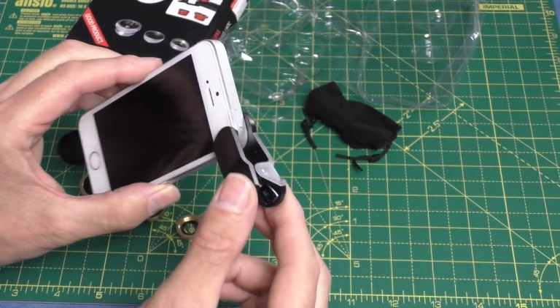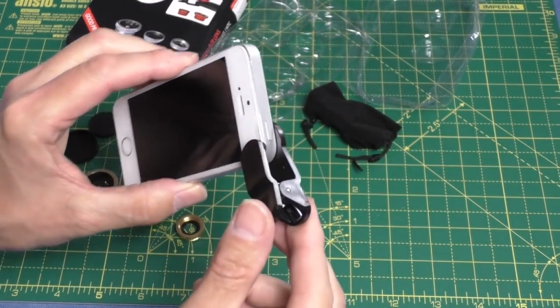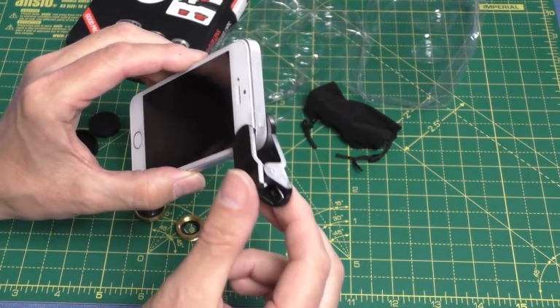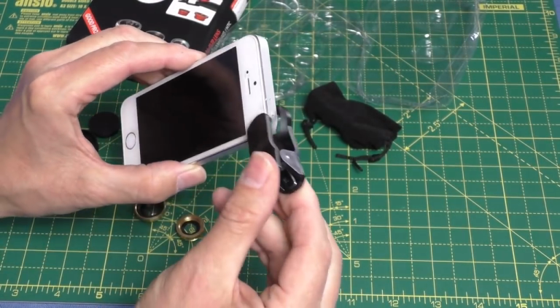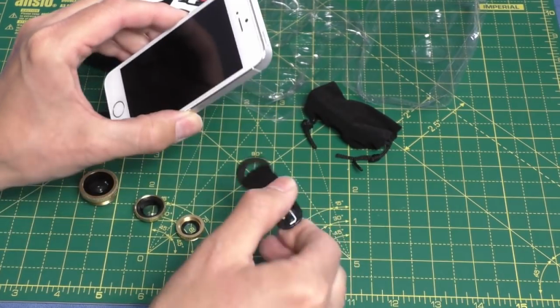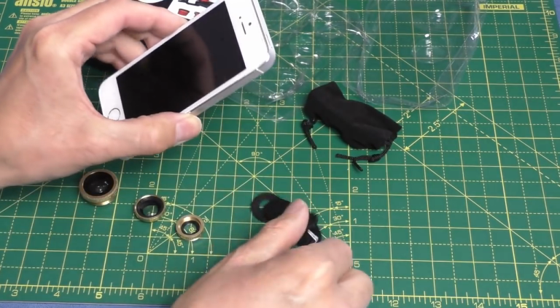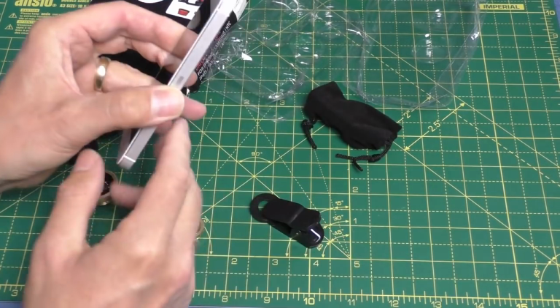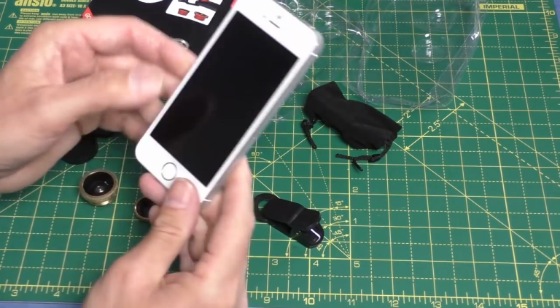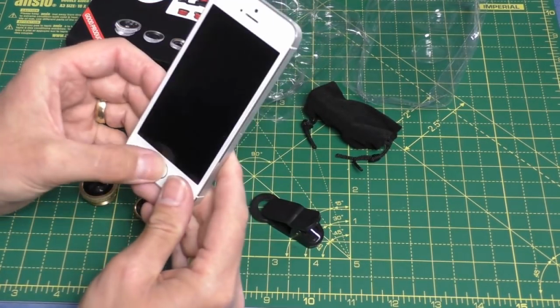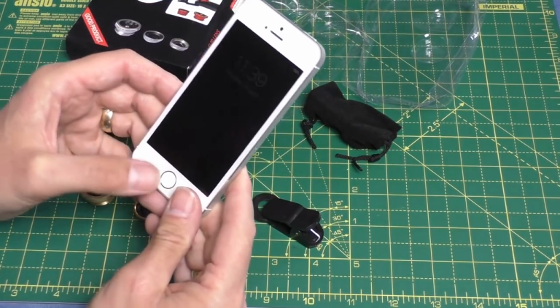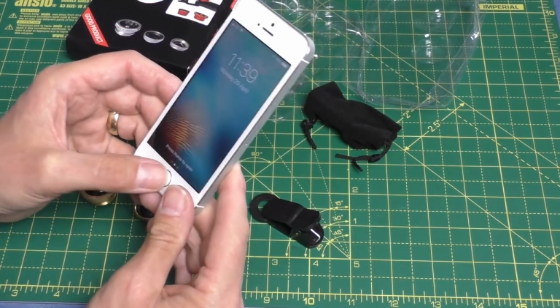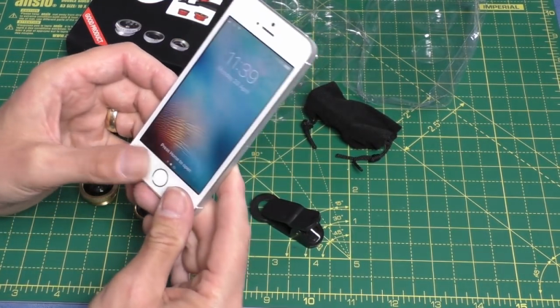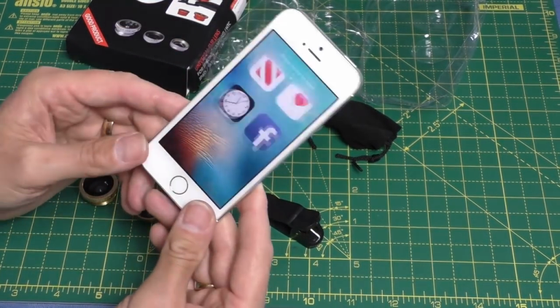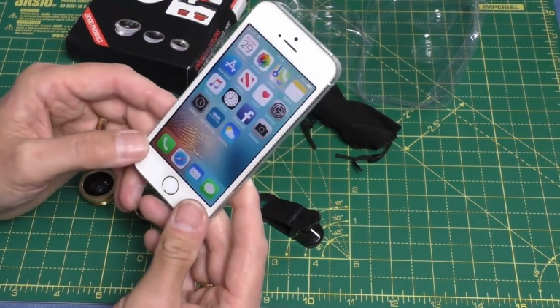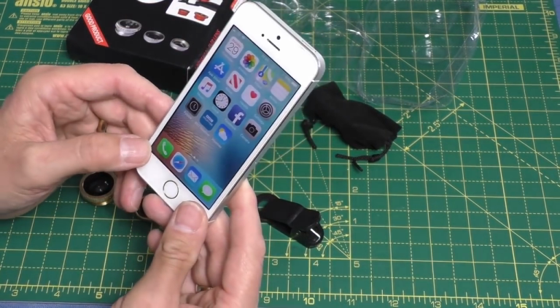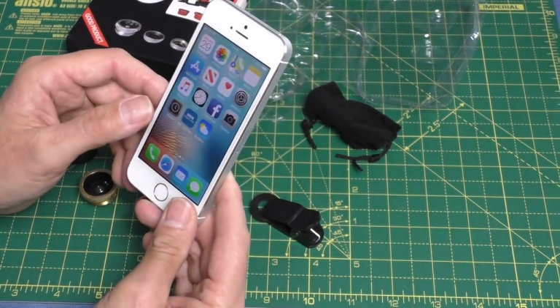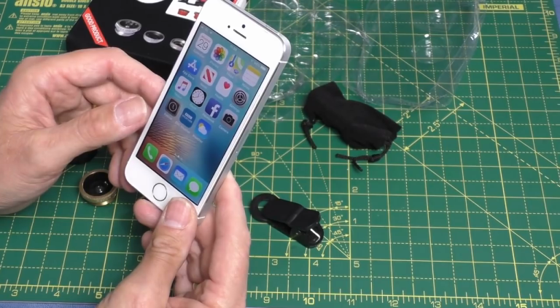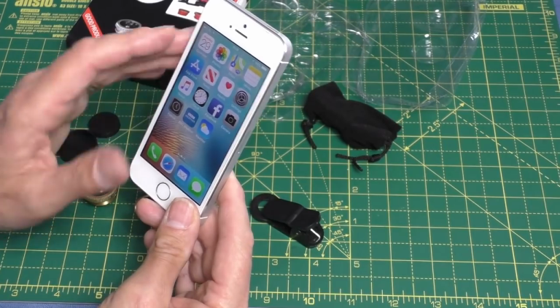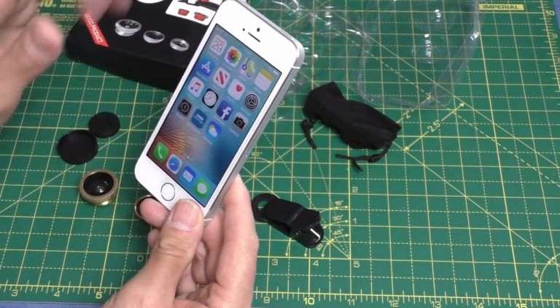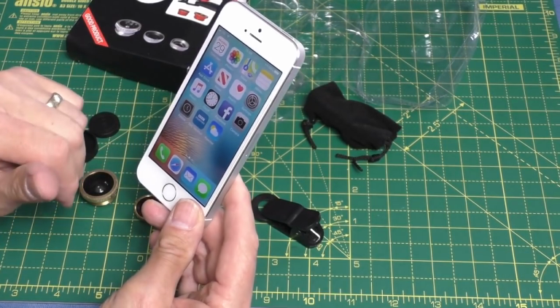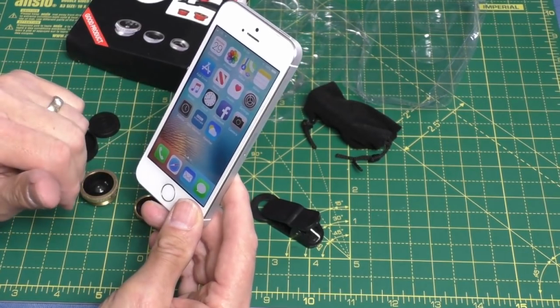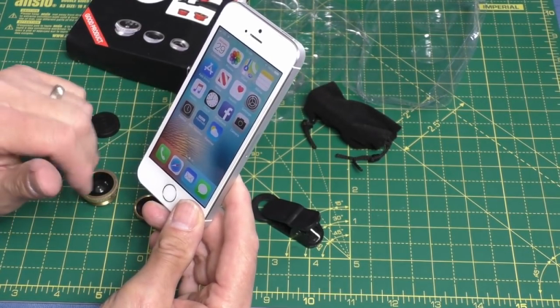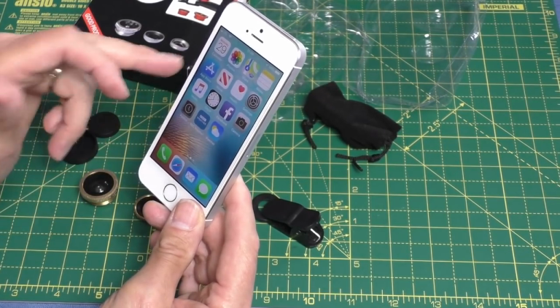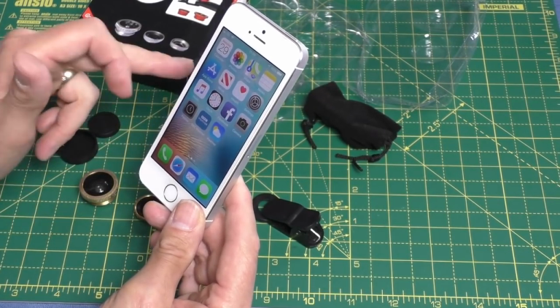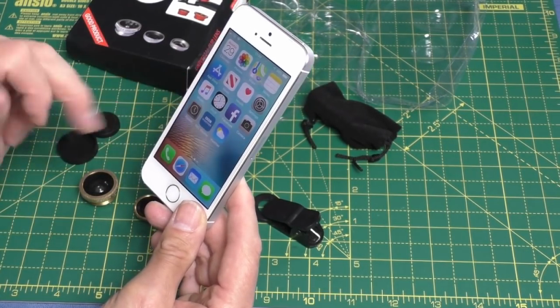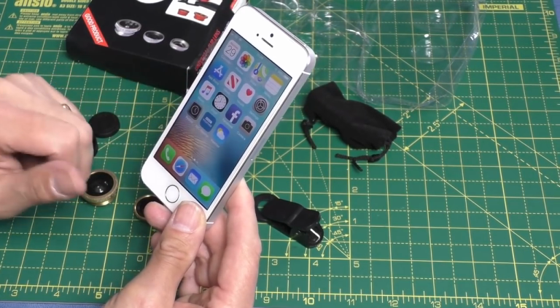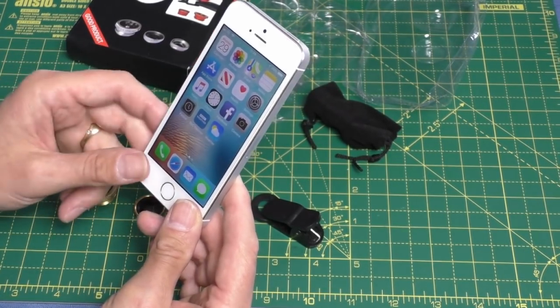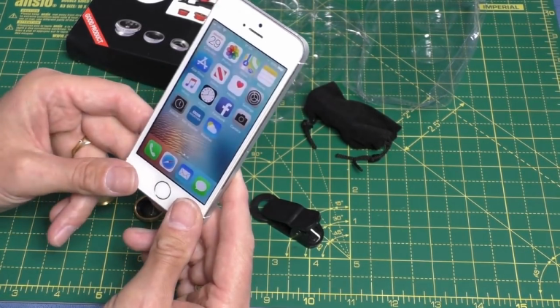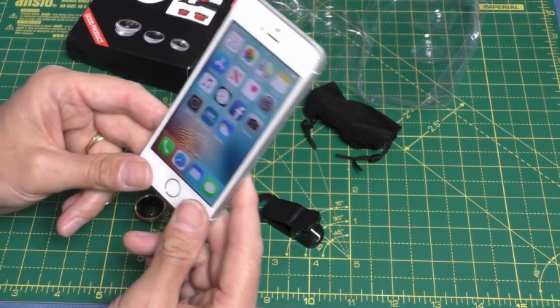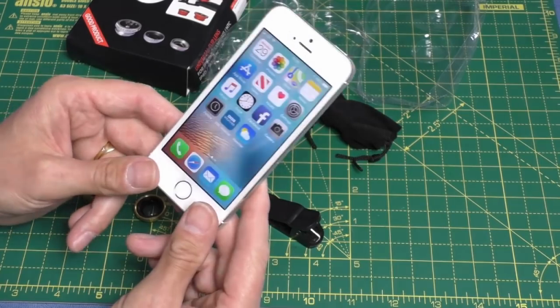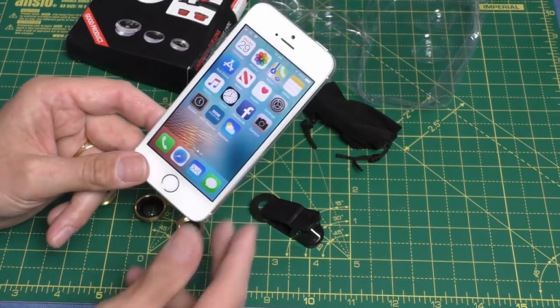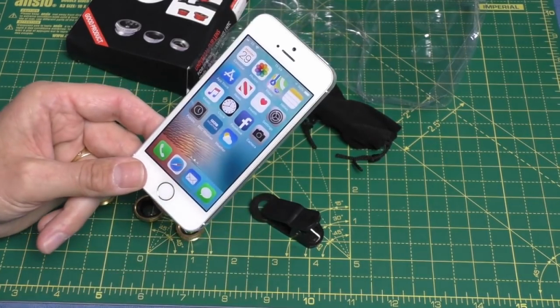Not the most up-to-date phone but certainly good enough for some testing. So I'm going to put it on the phone now, go outside, and do some before and after pictures with the lens attached, then we'll have a look and see what we think.